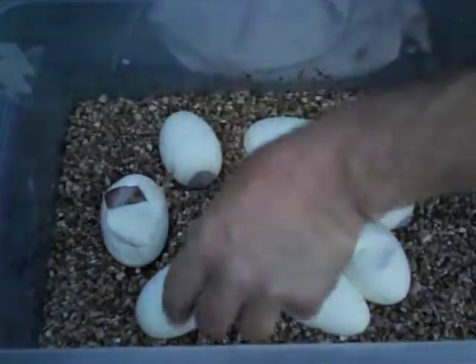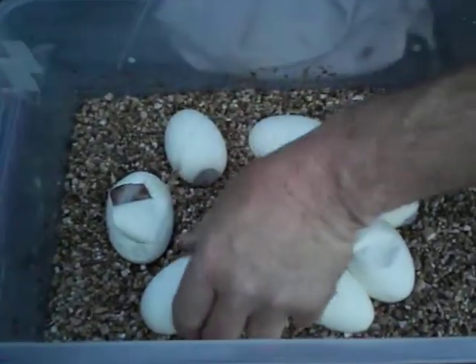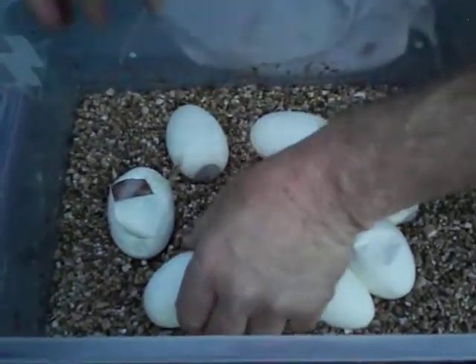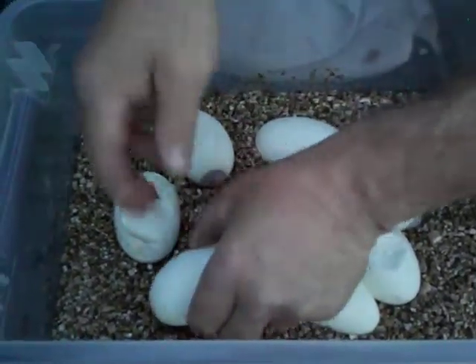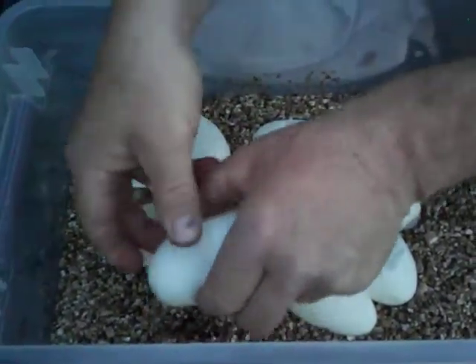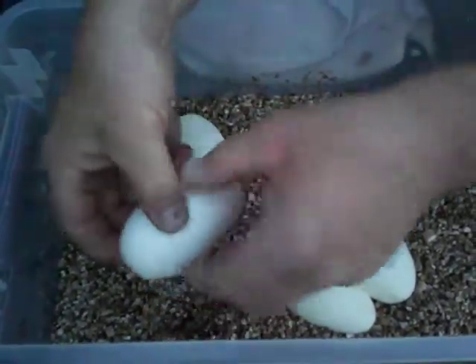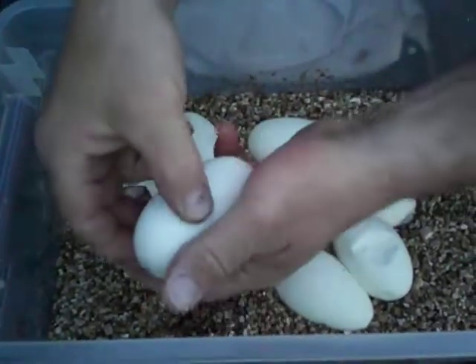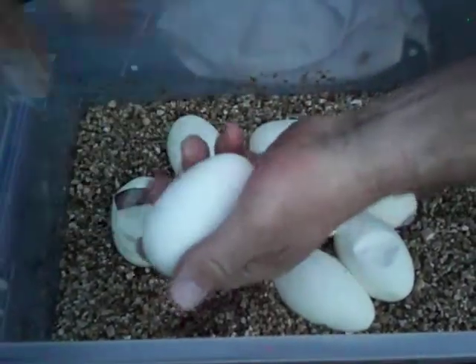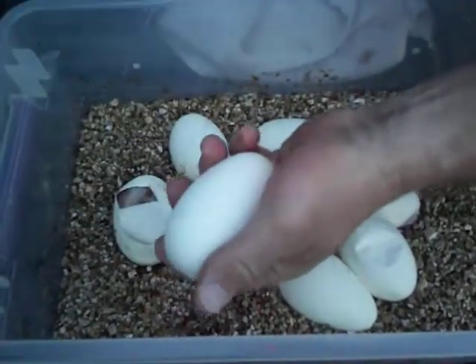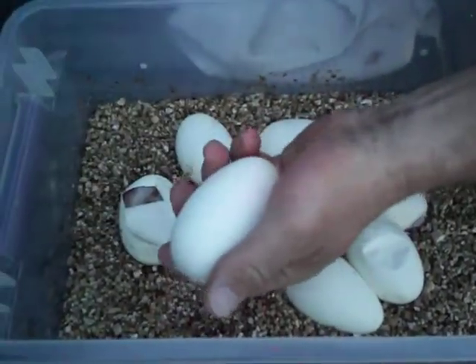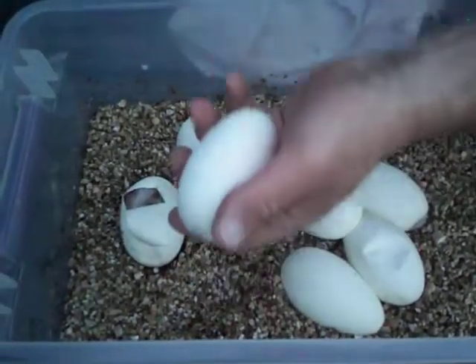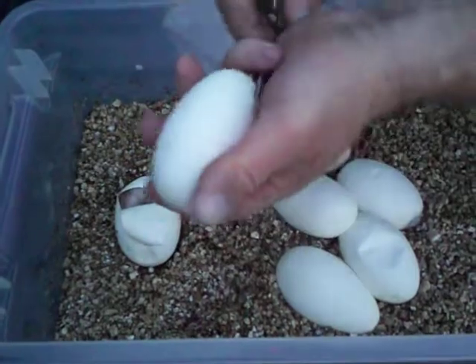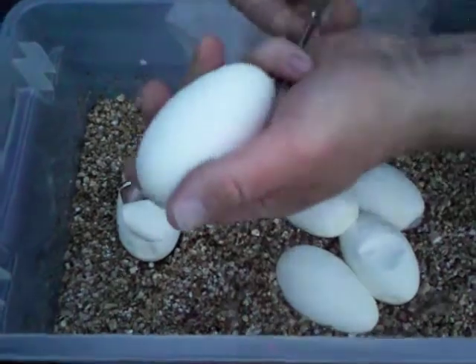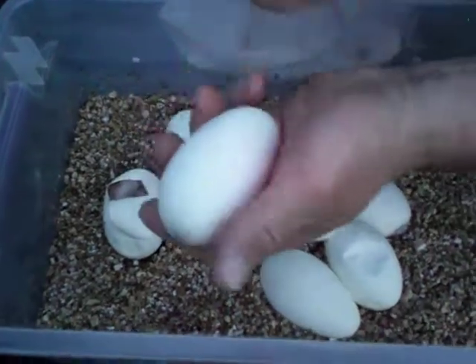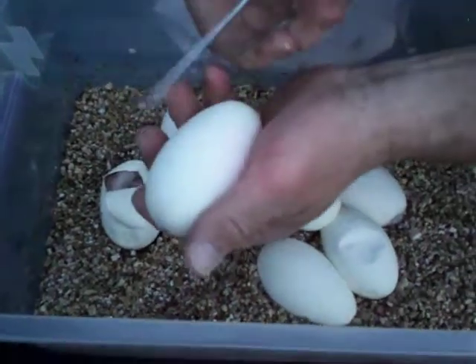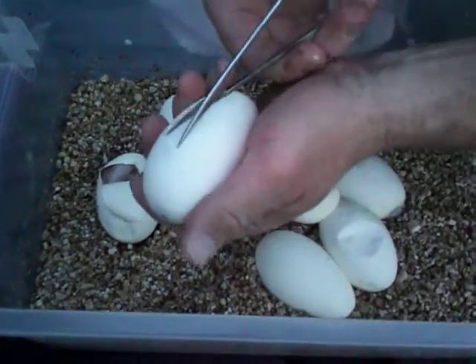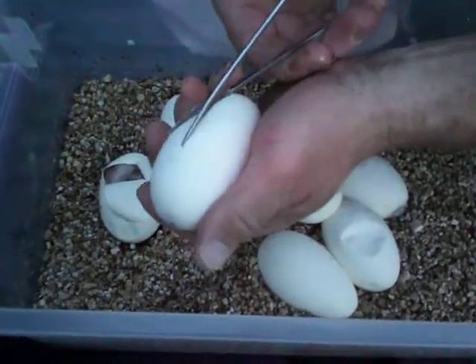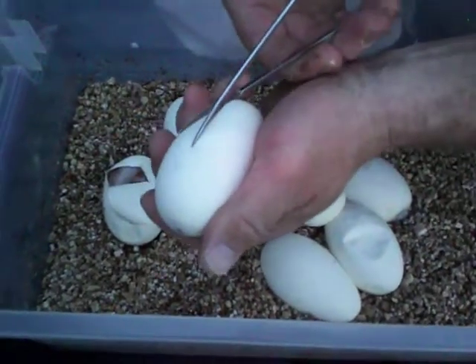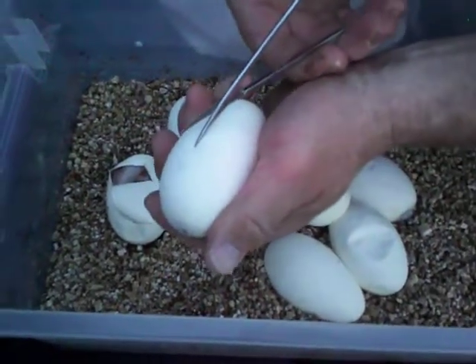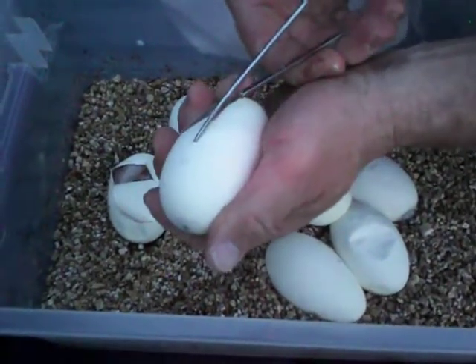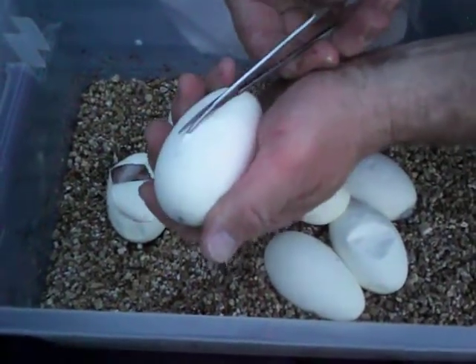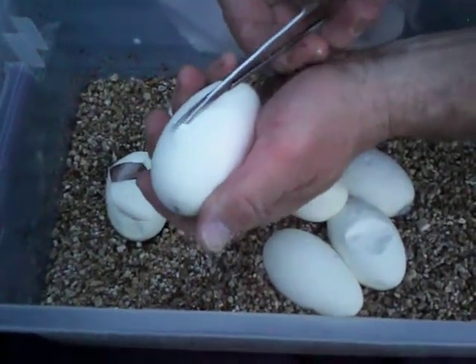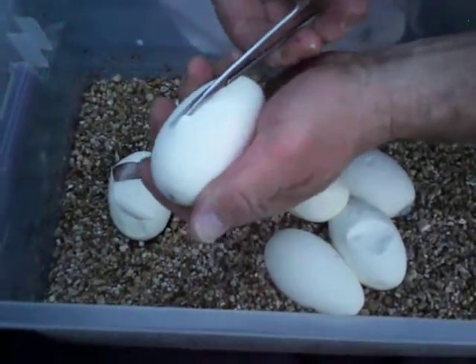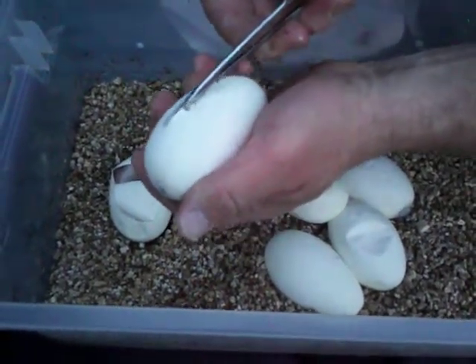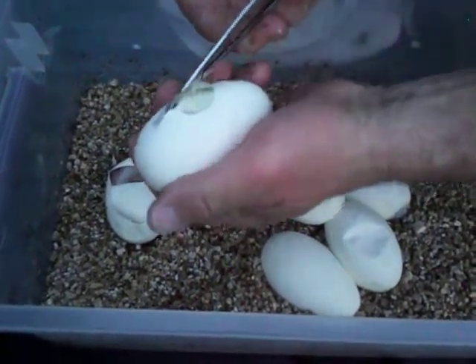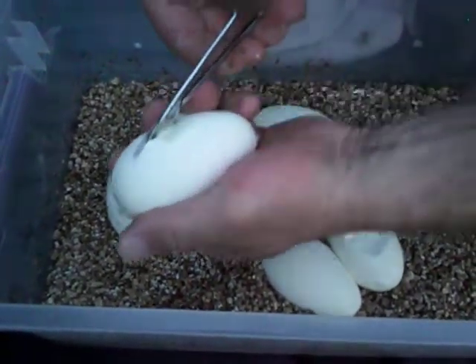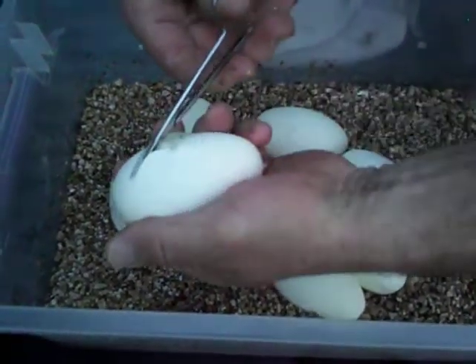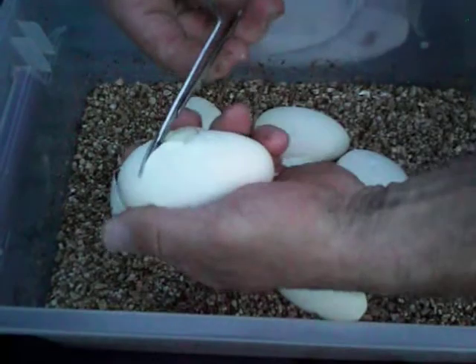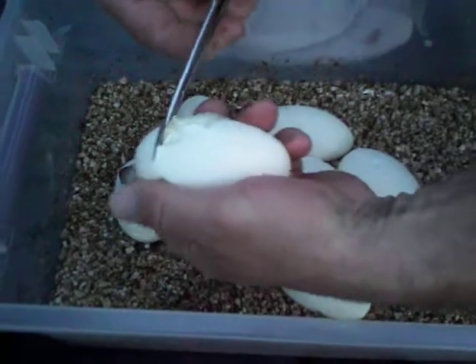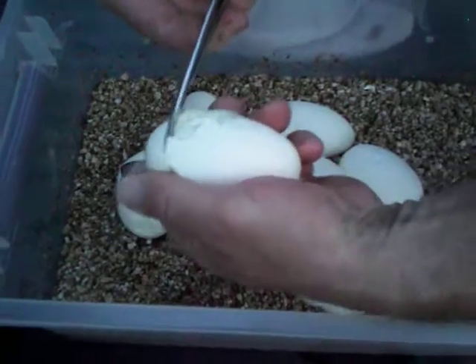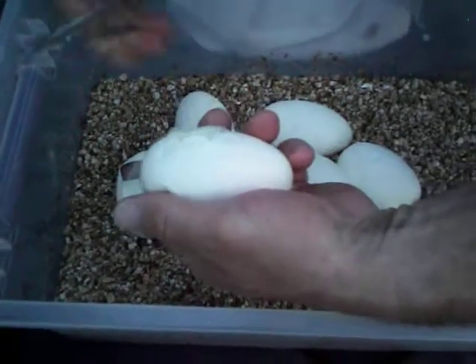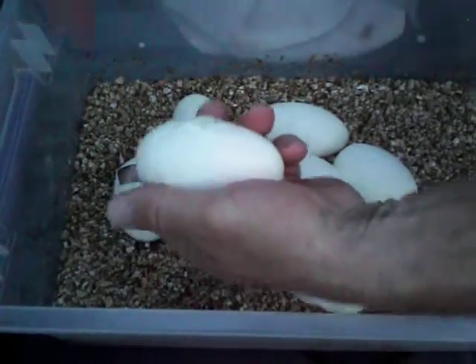I was kind of hoping for the yellow belly, but oh well, let's see what it is. Like I said, could be — let's hope for the double sire.